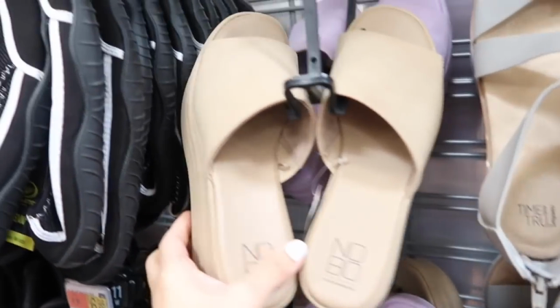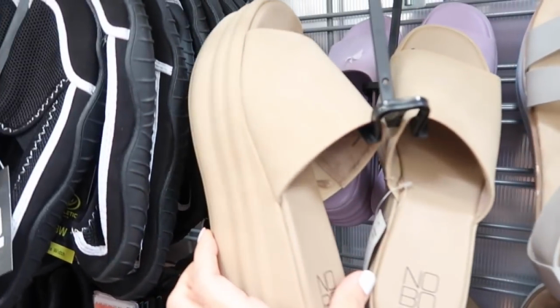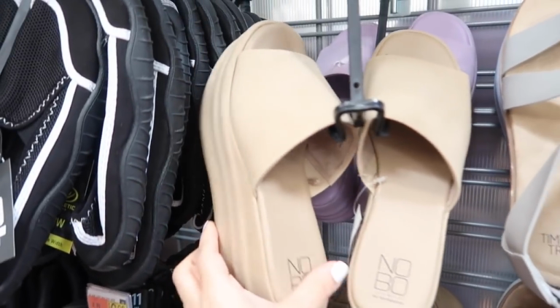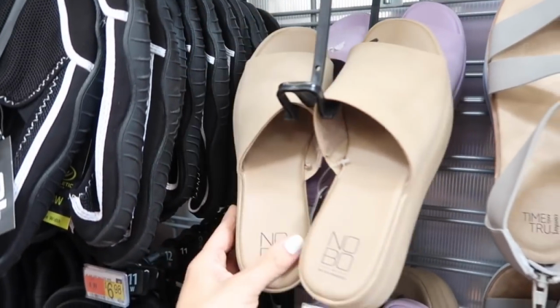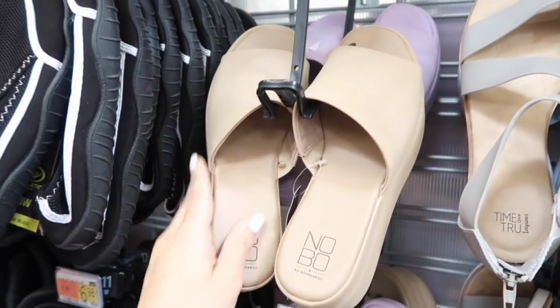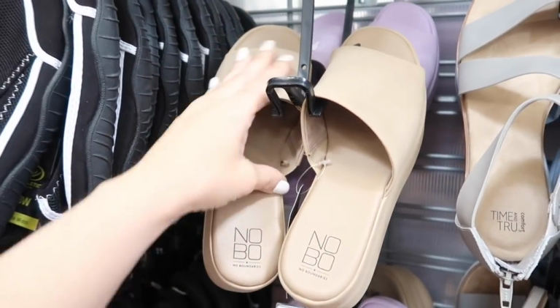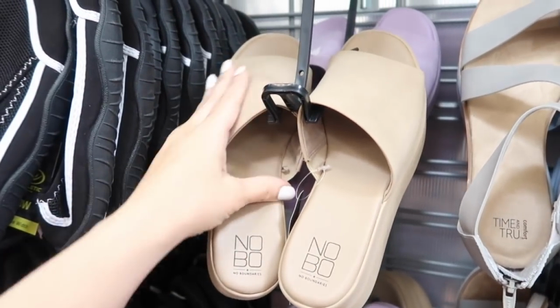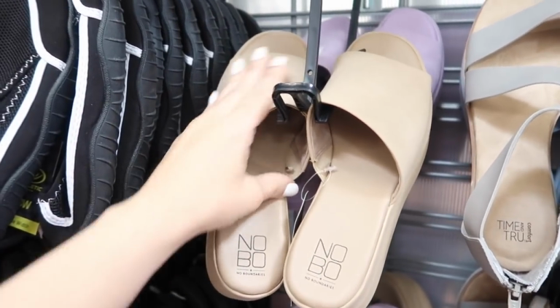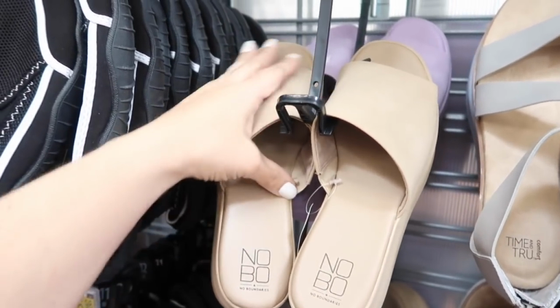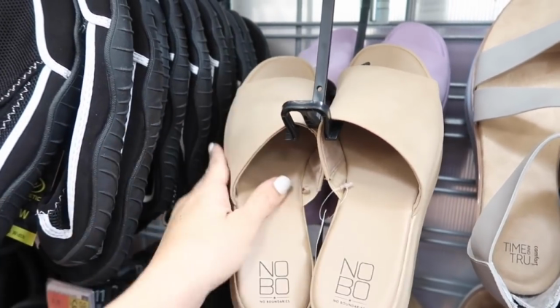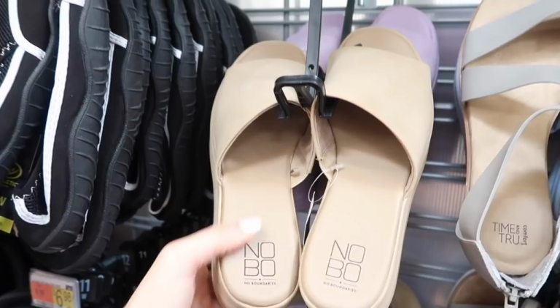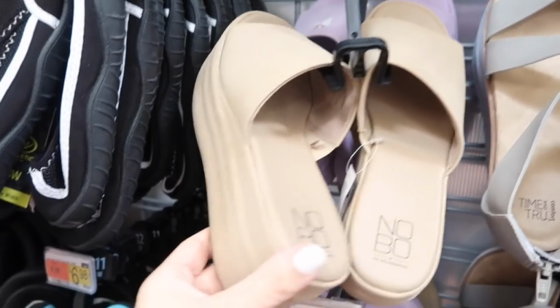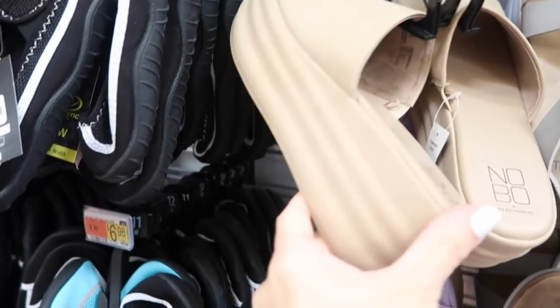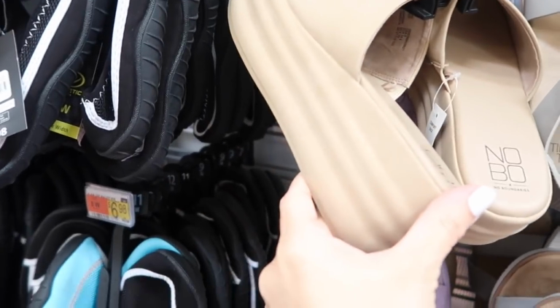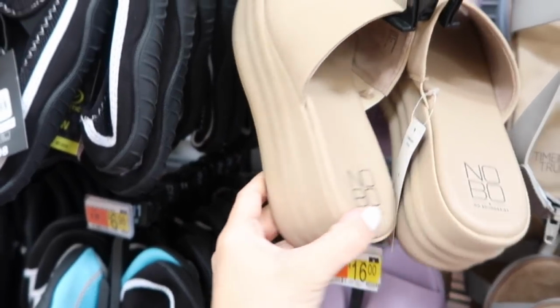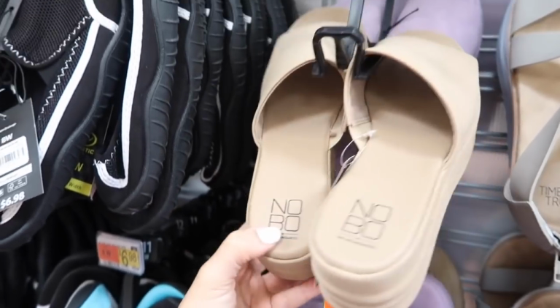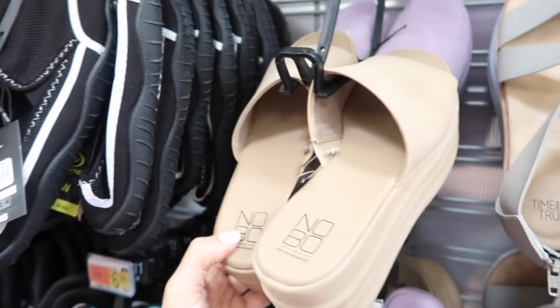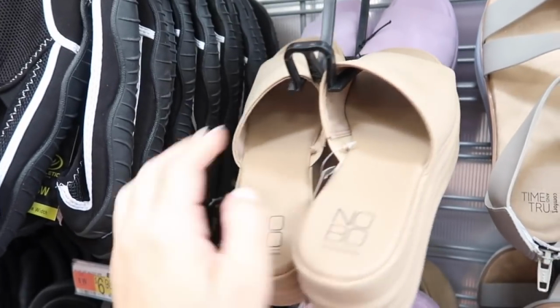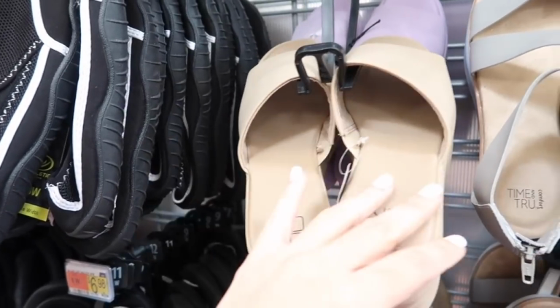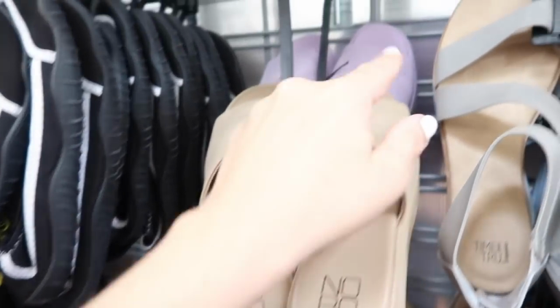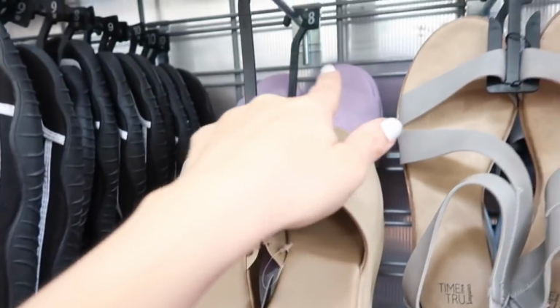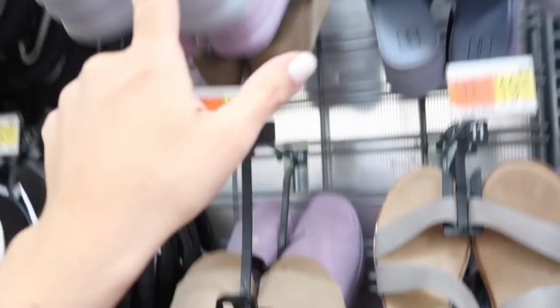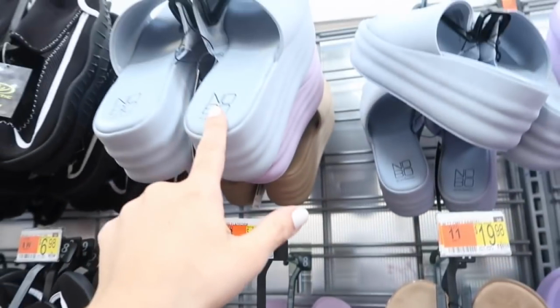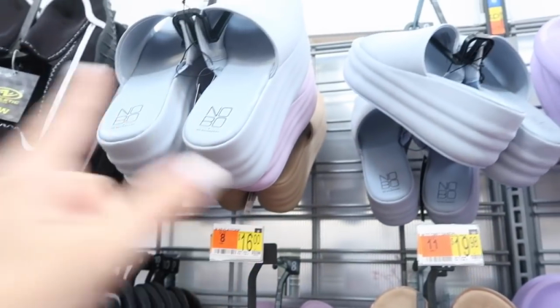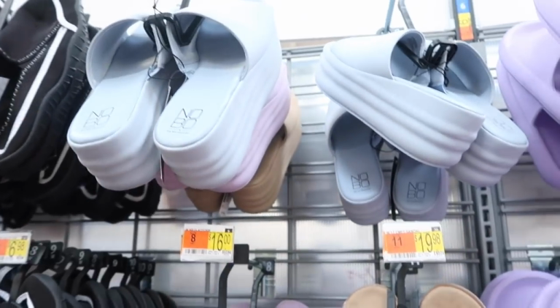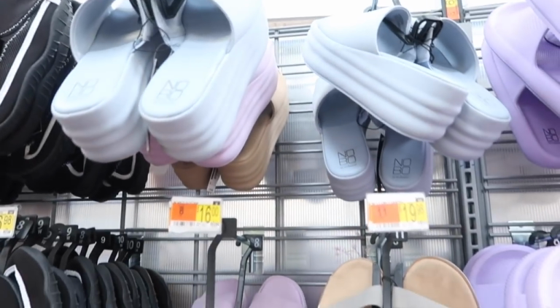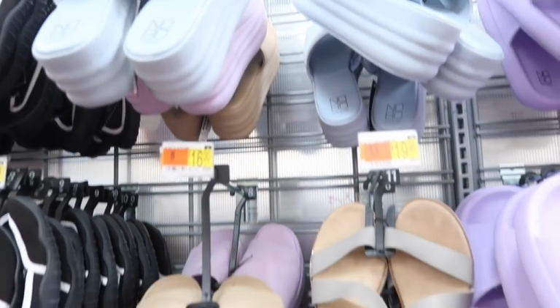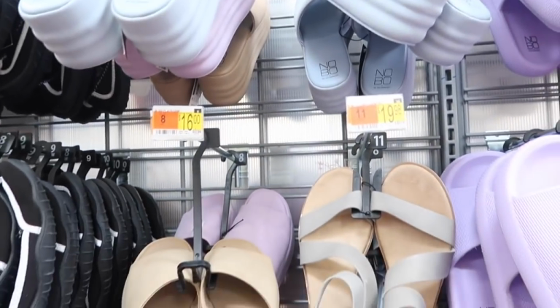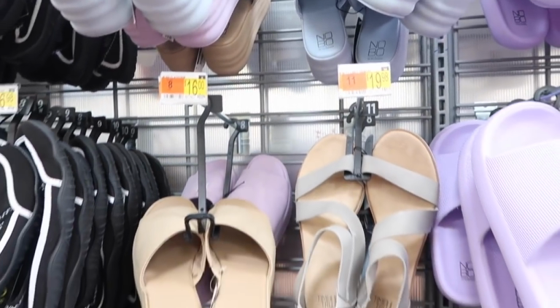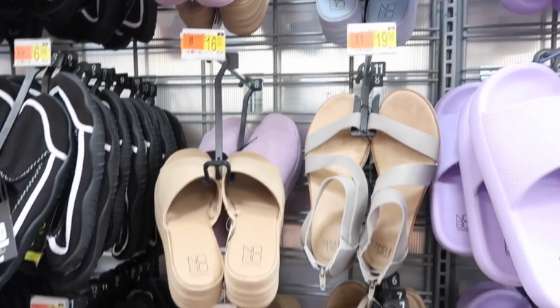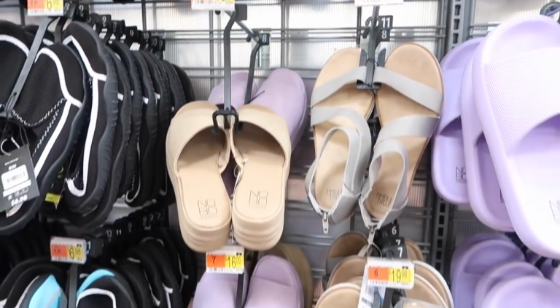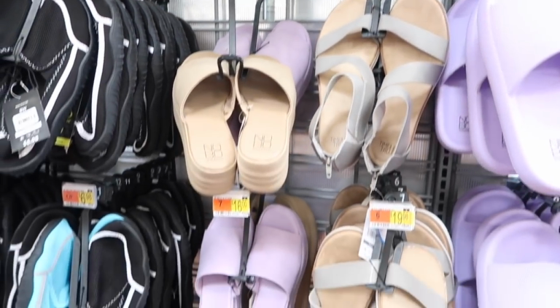These little platform slides from No Boundaries are also on sale — they have that little band, more of a flatform, in the beige, the purple, and the blue. They were normally $20, now on sale for $16.